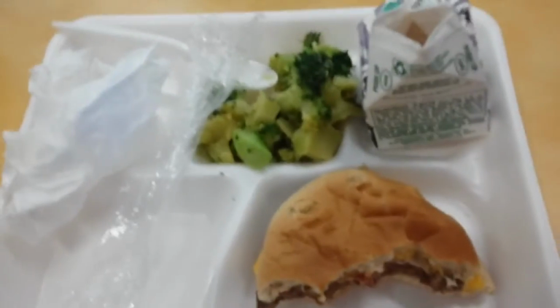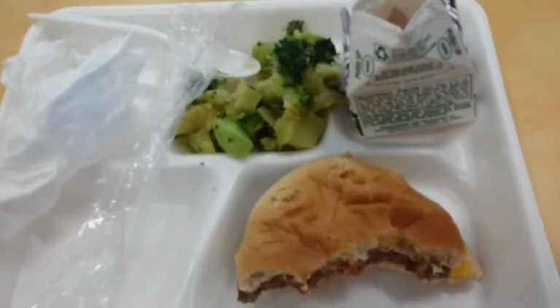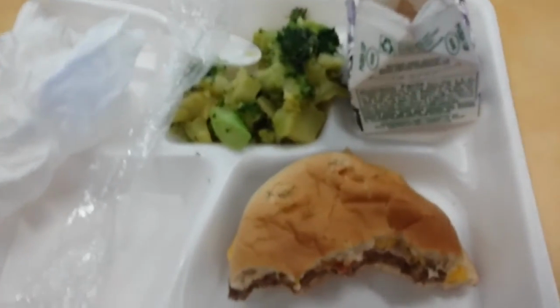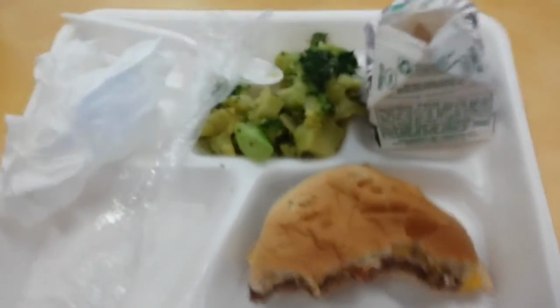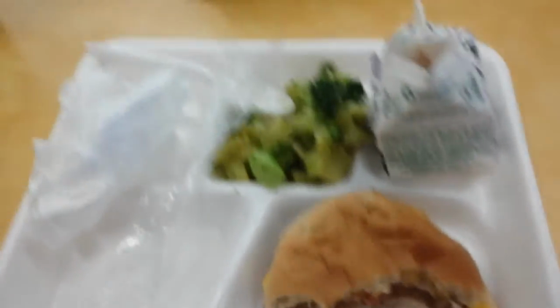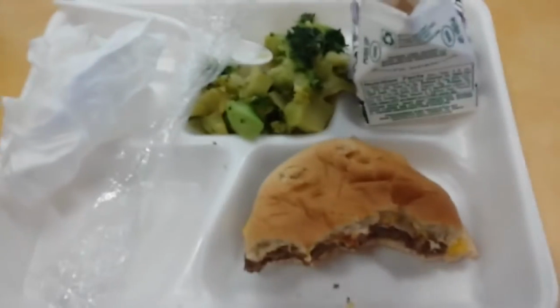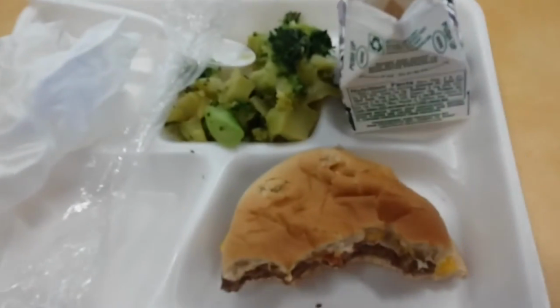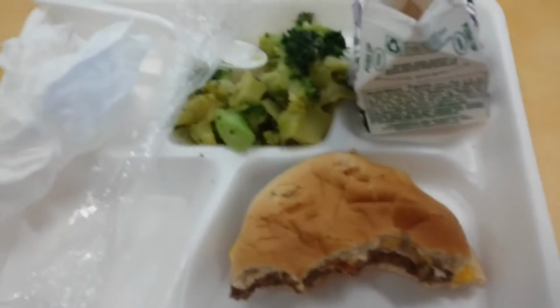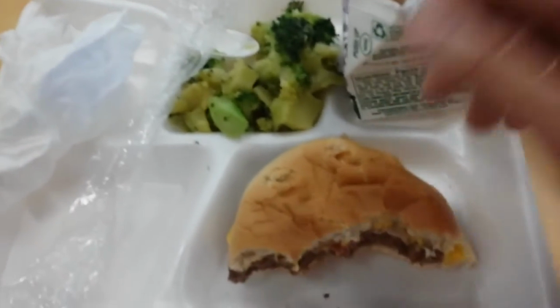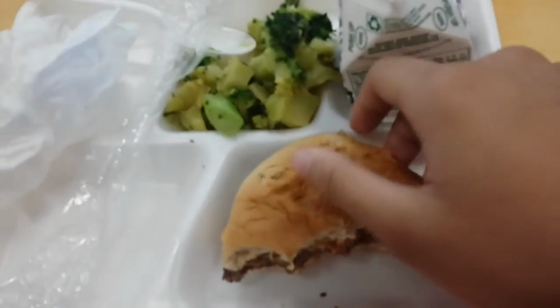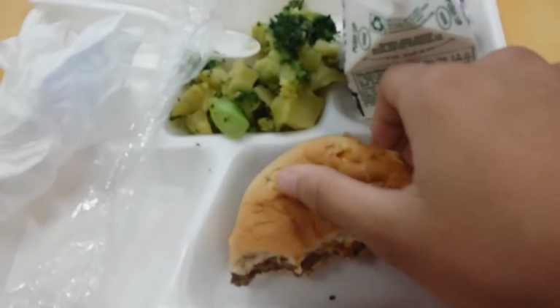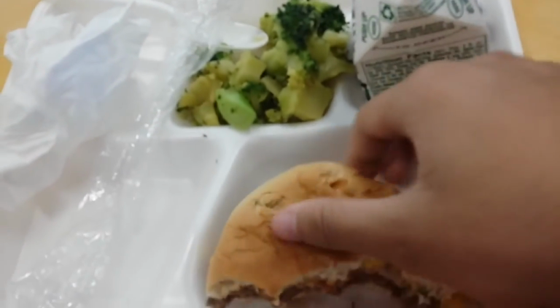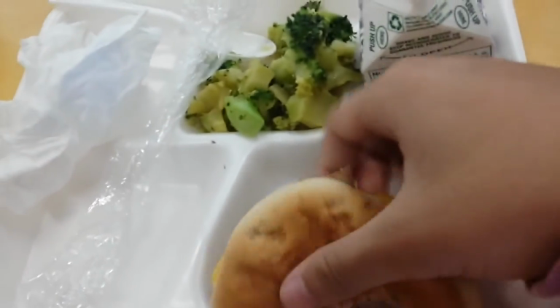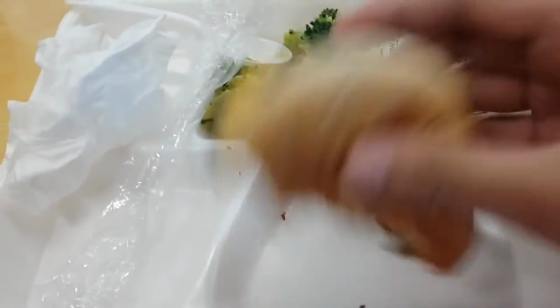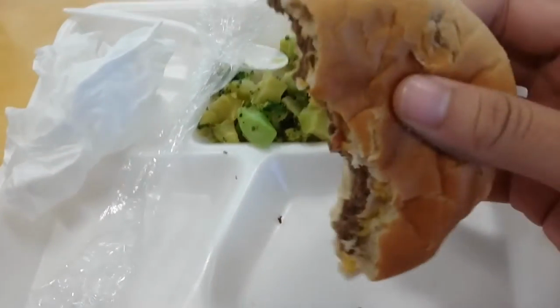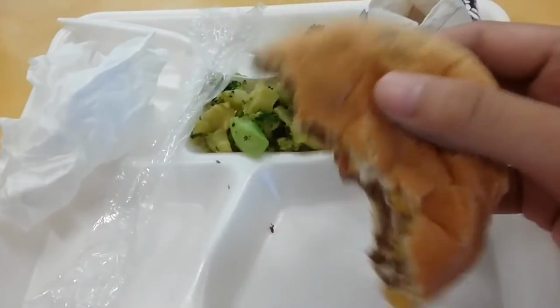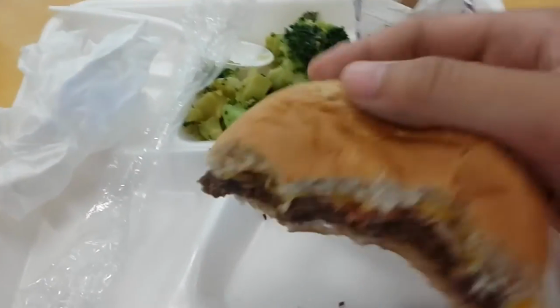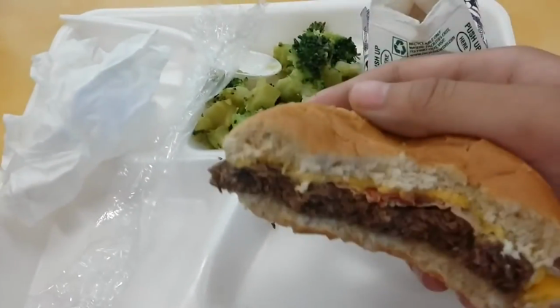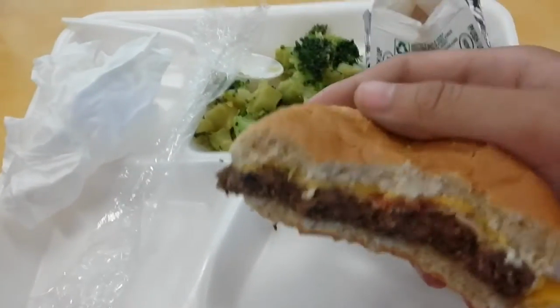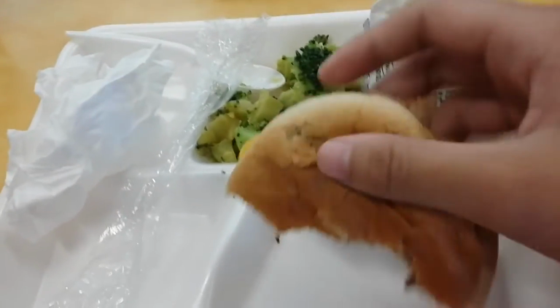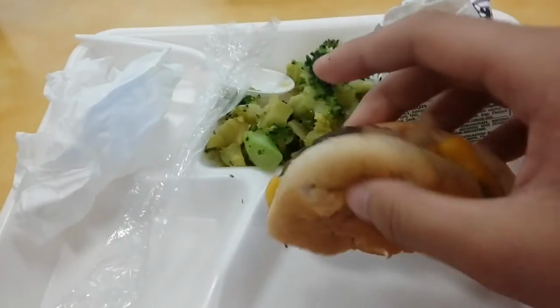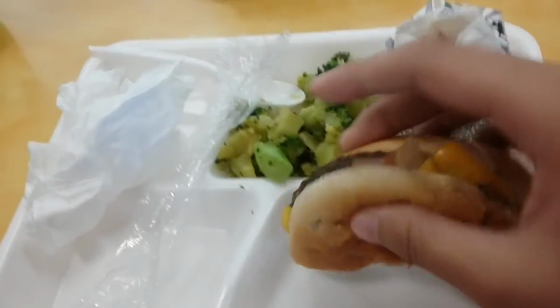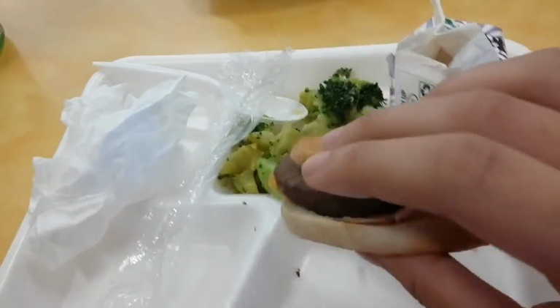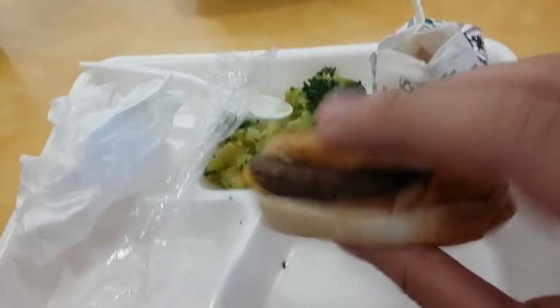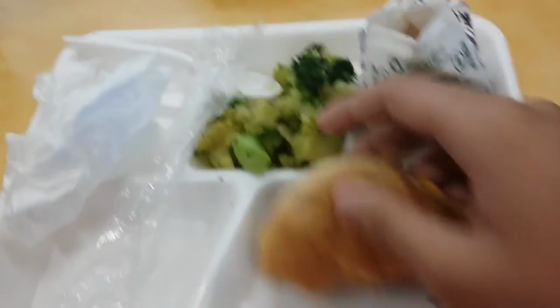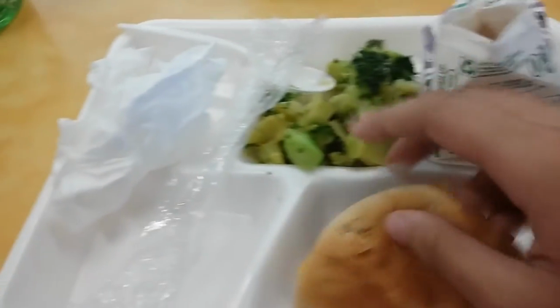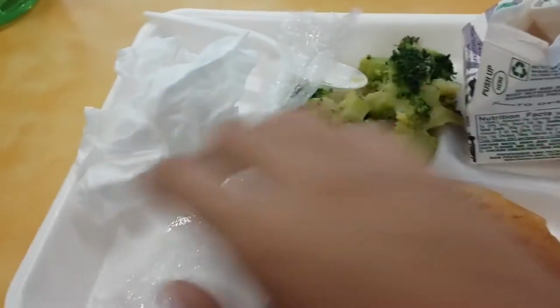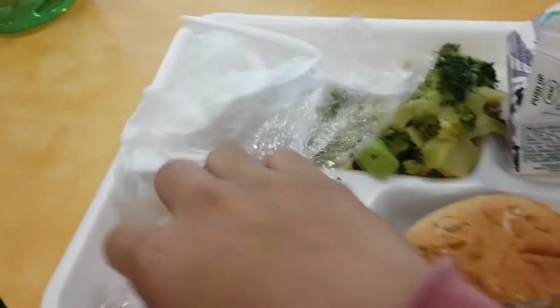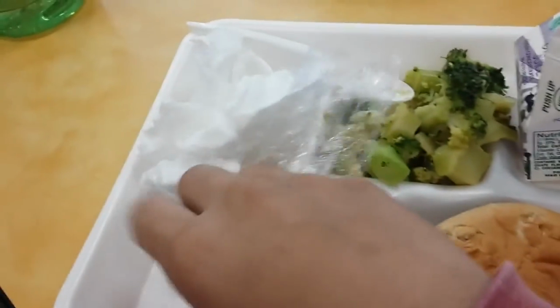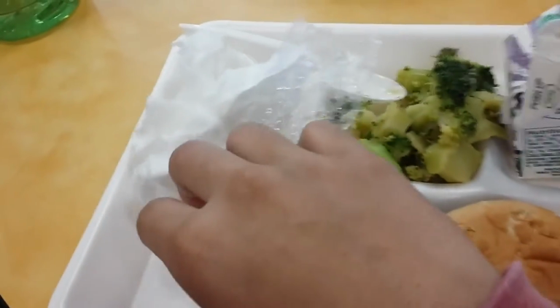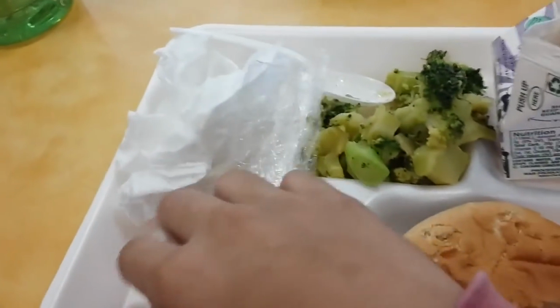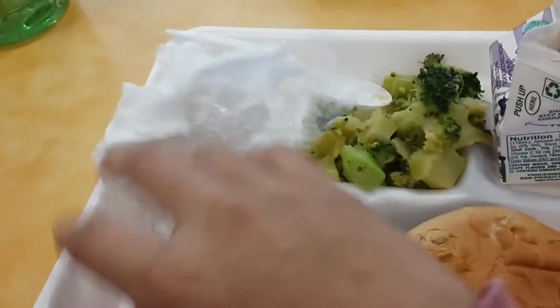Alright guys, we just finished eating our lunch. This cheeseburger was not bad, but it could have been better. The fries were pretty soggy.